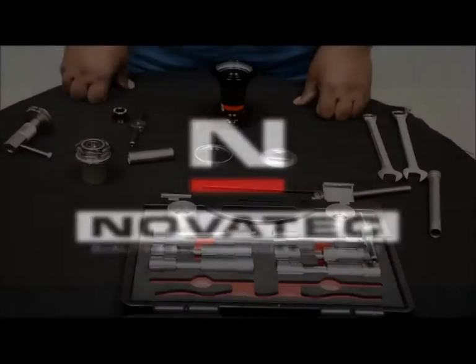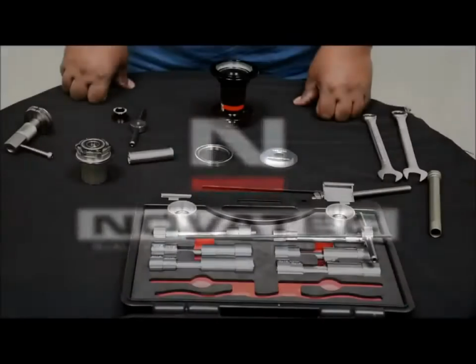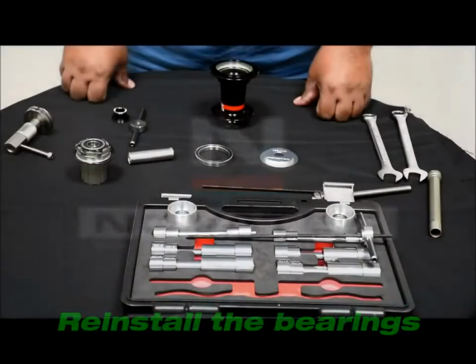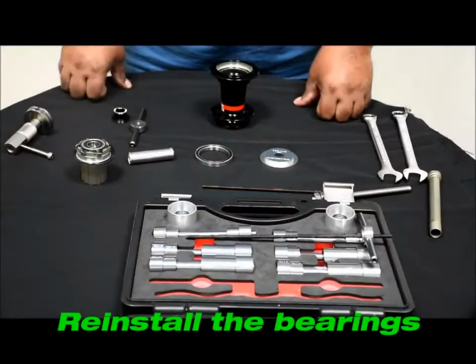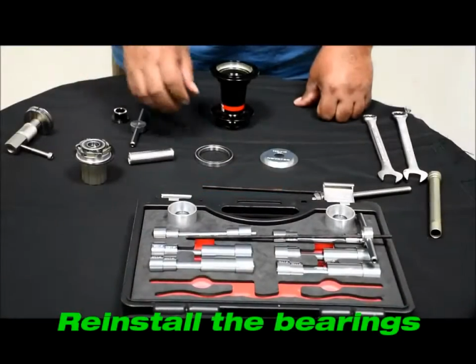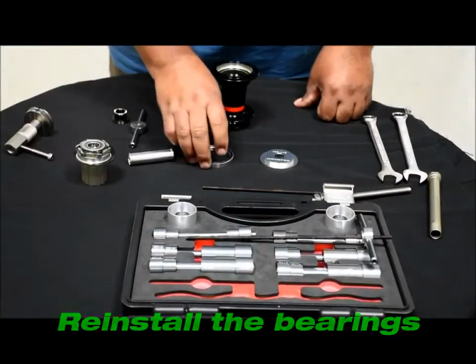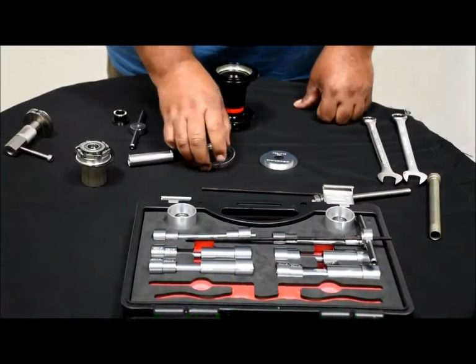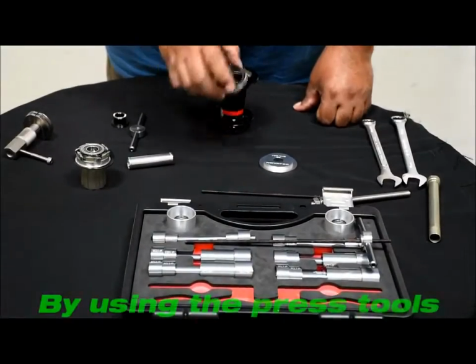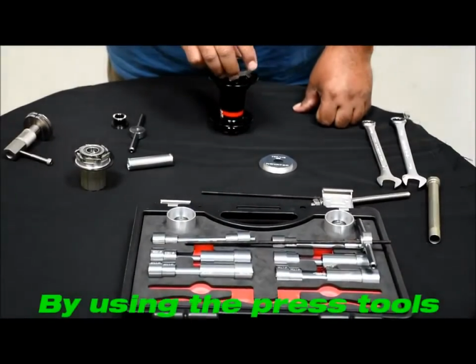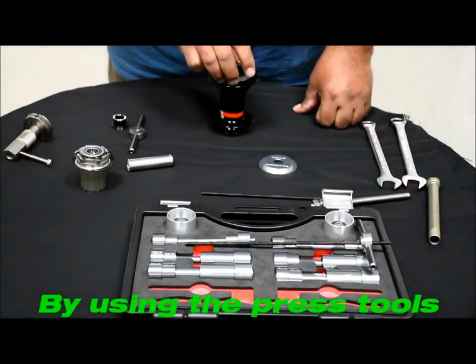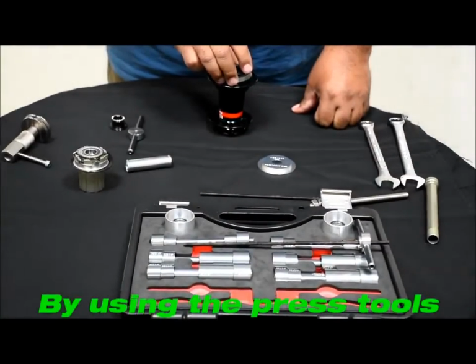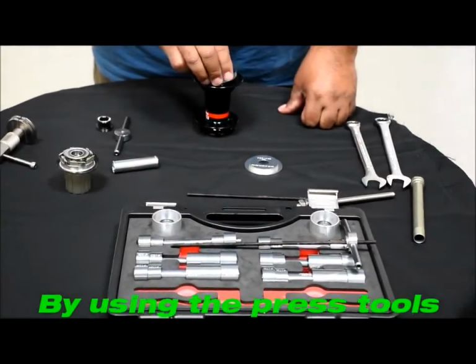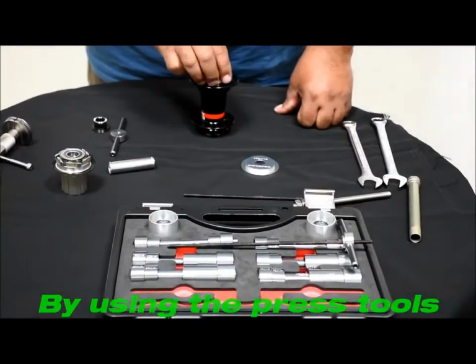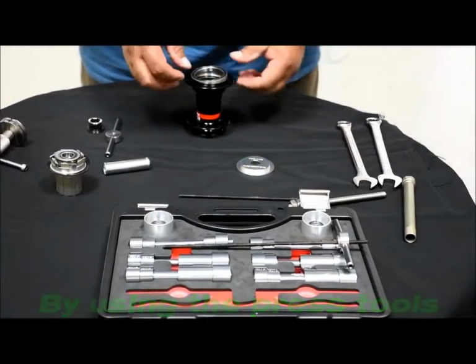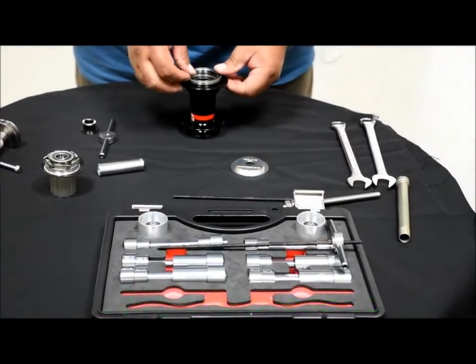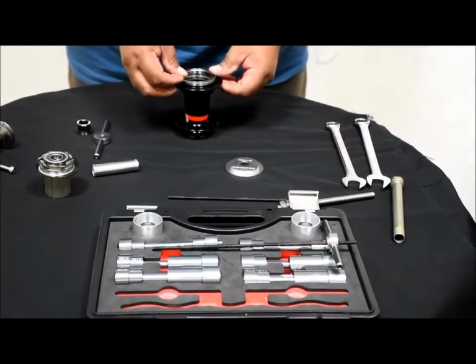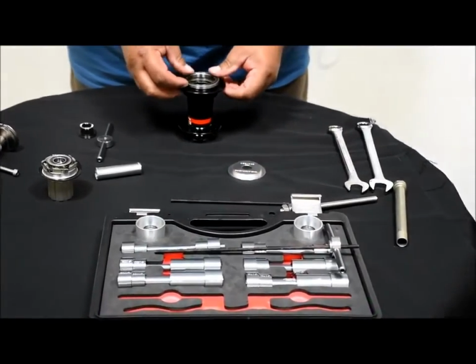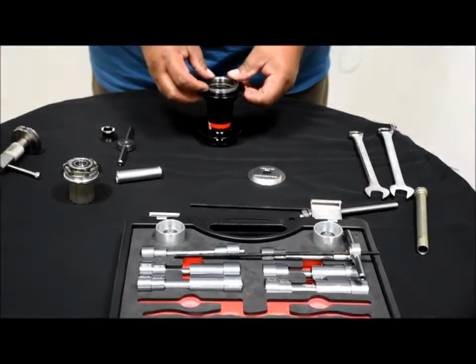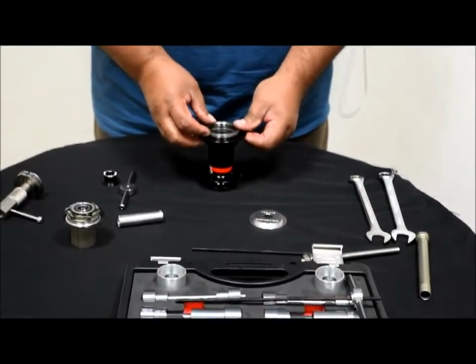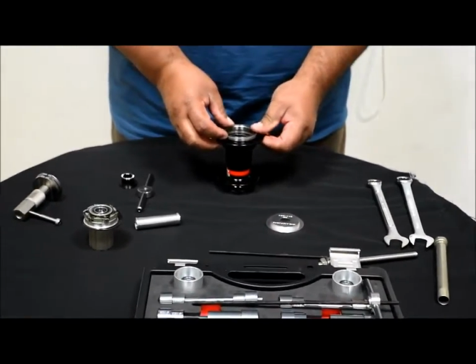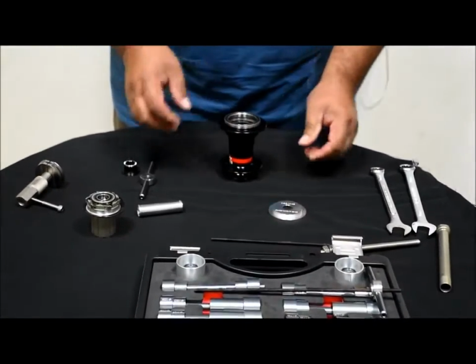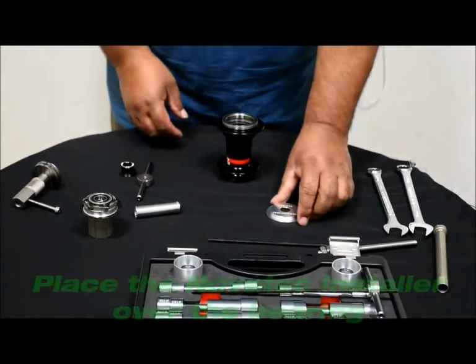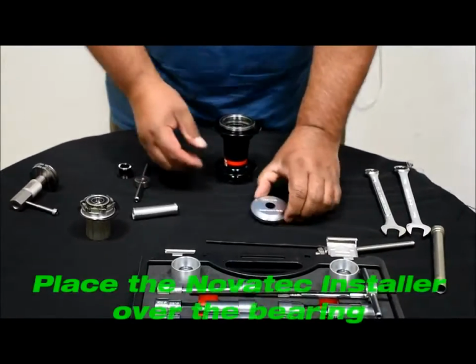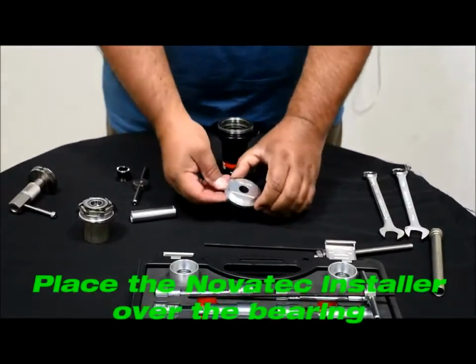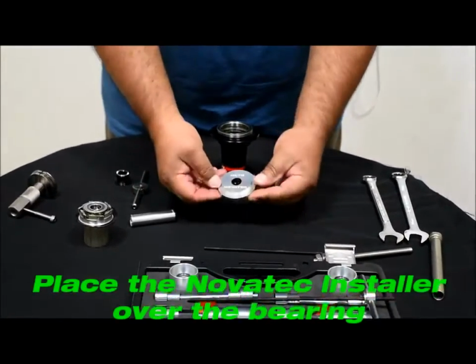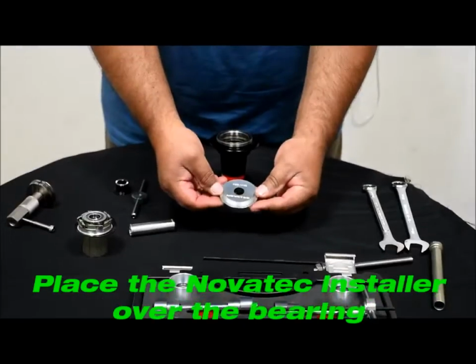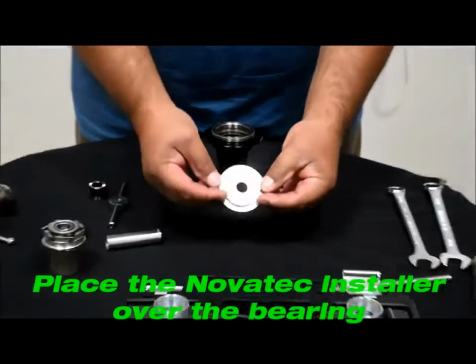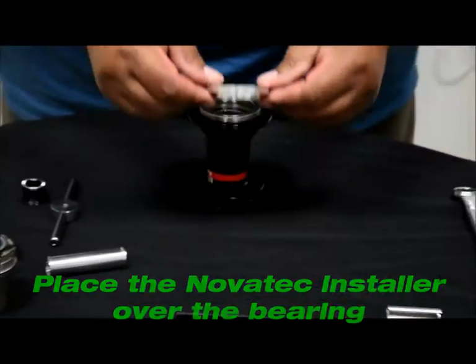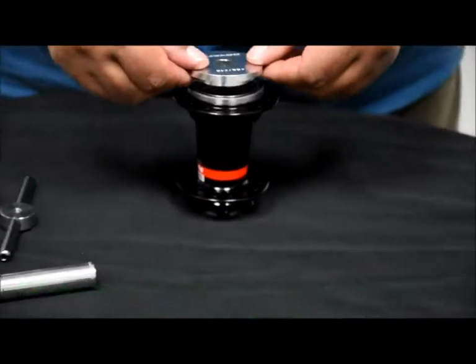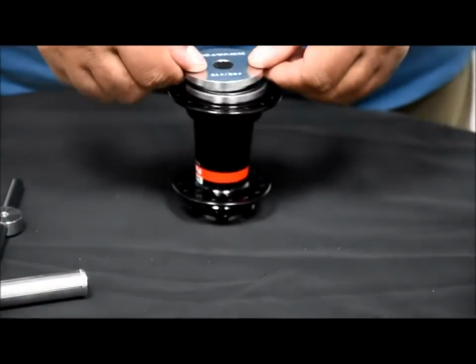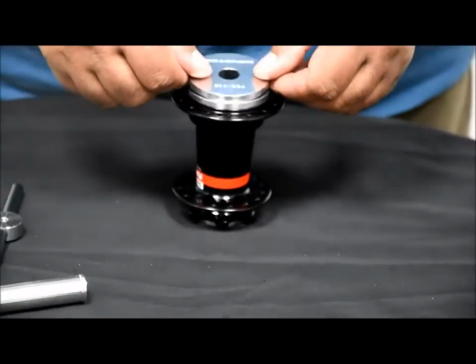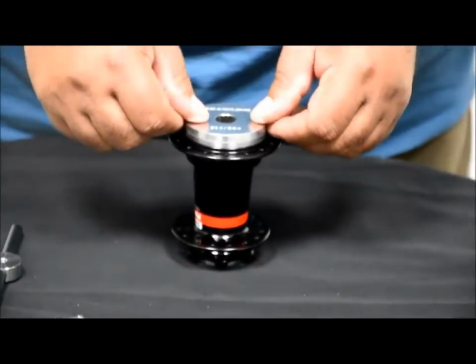Now we're going to reinstall the bearing. Take your bearing and drop it onto the hub shell — just get it set in there kind of straight. Using the Novatec Installer, you're going to drop that over the bearing.